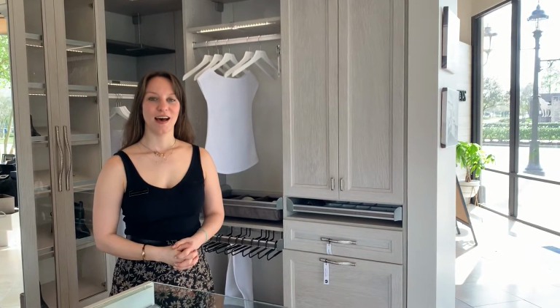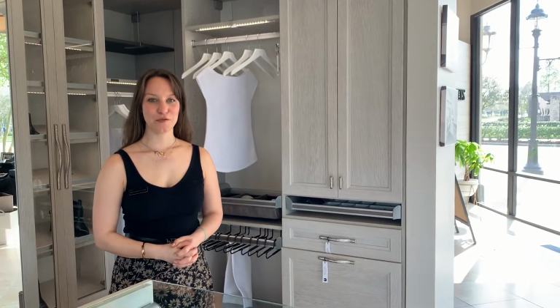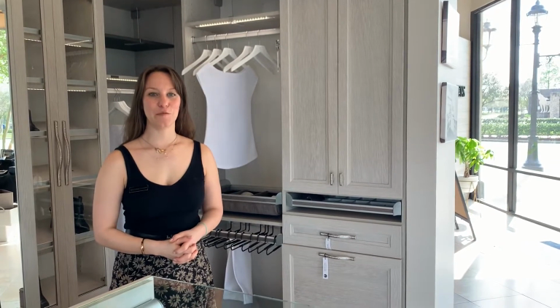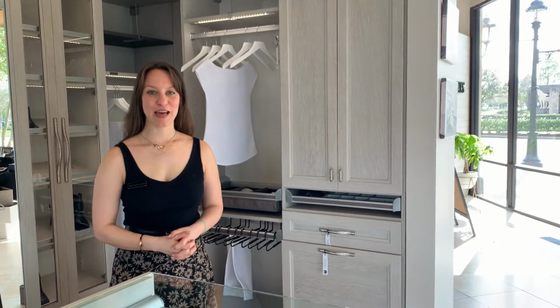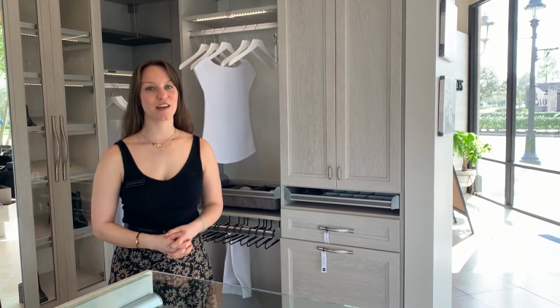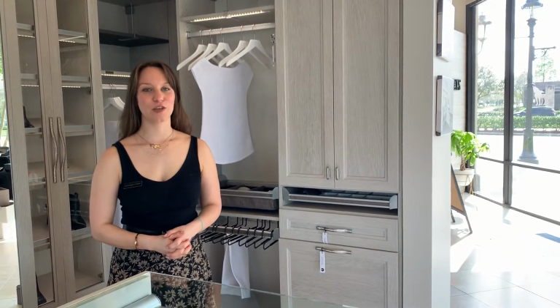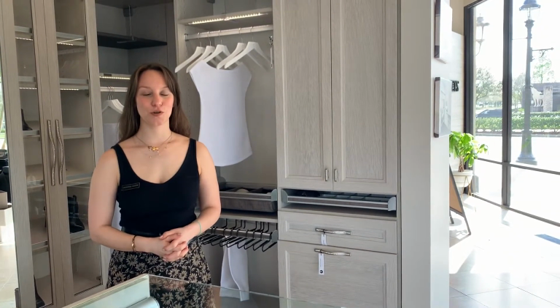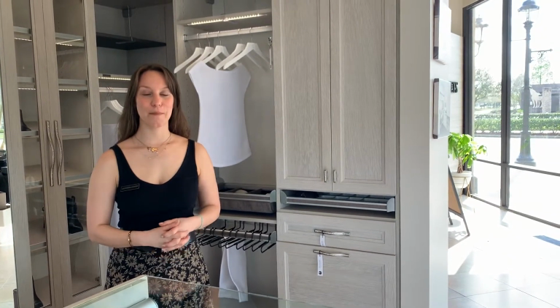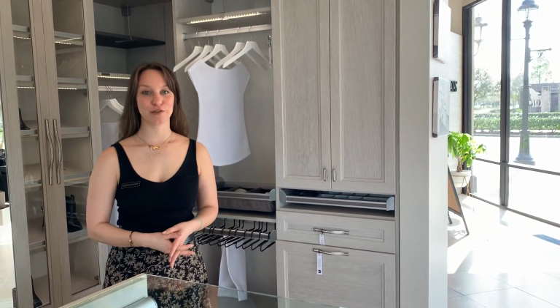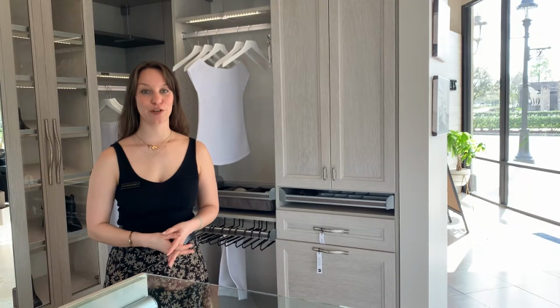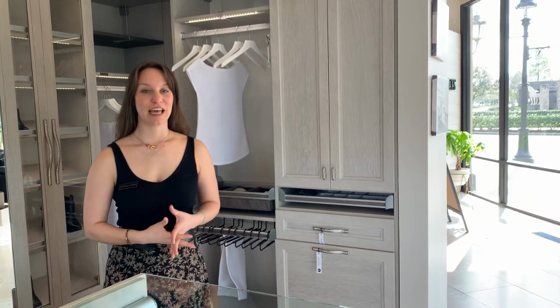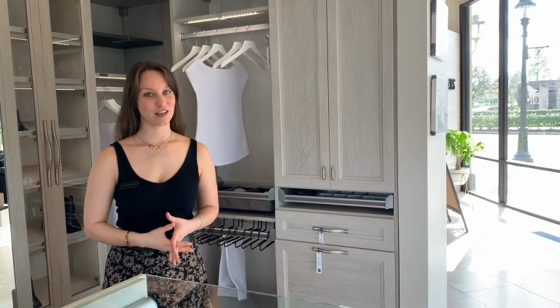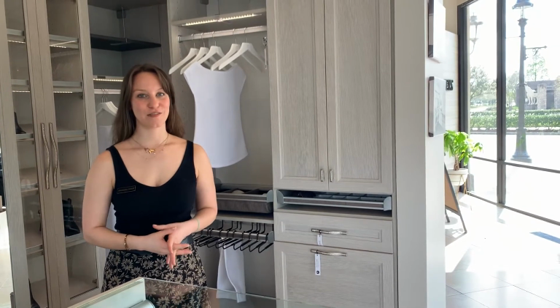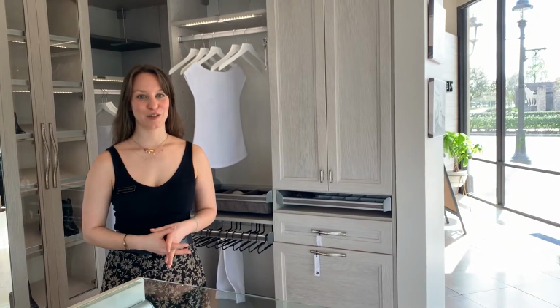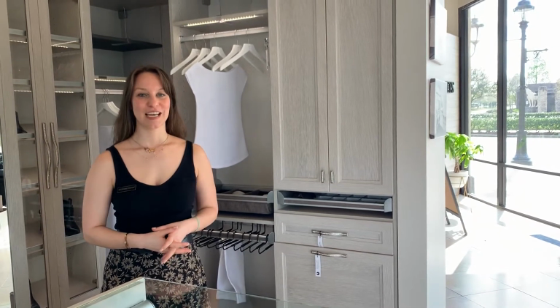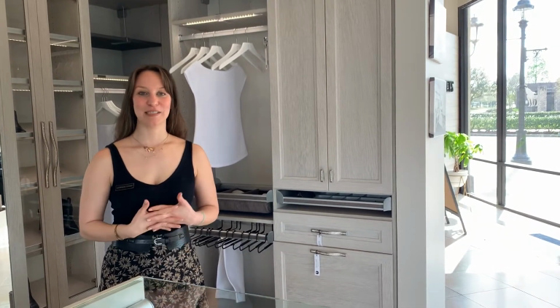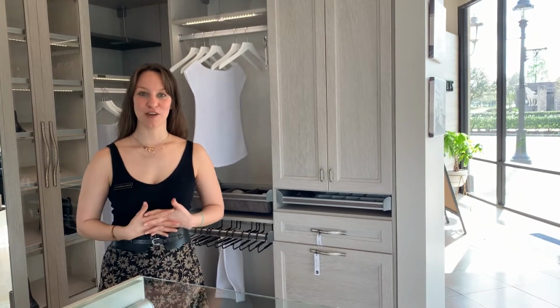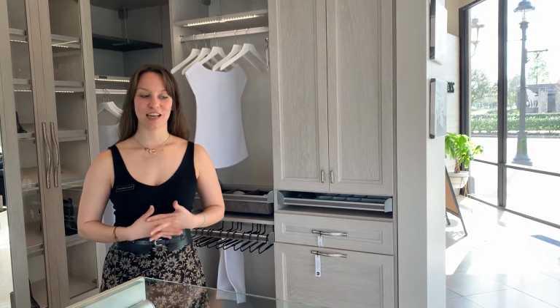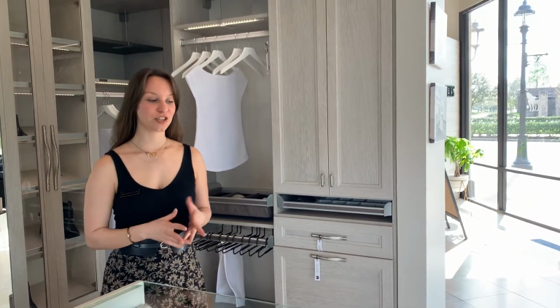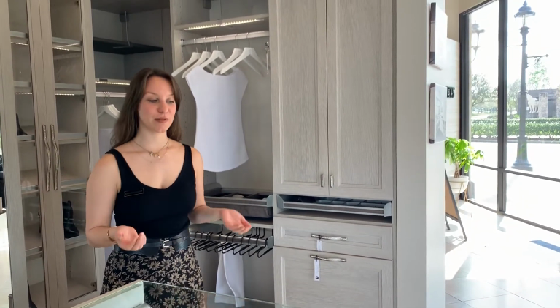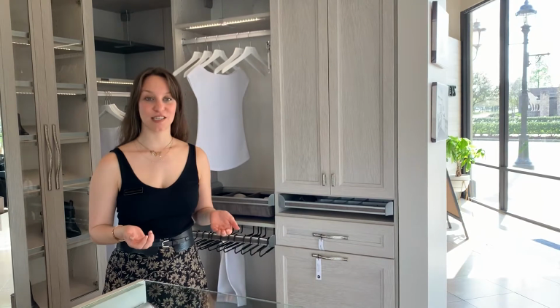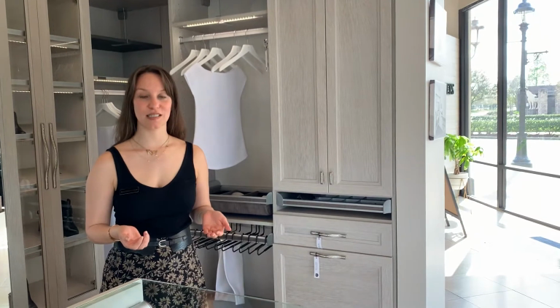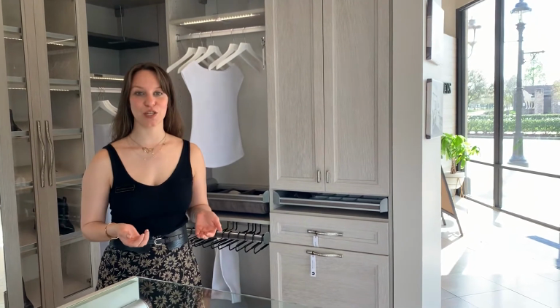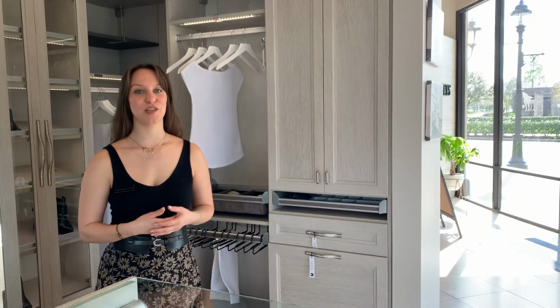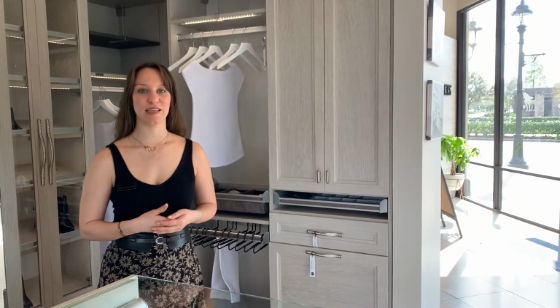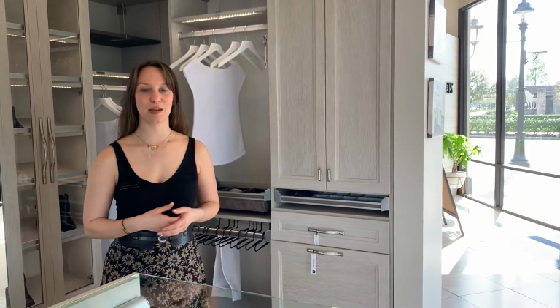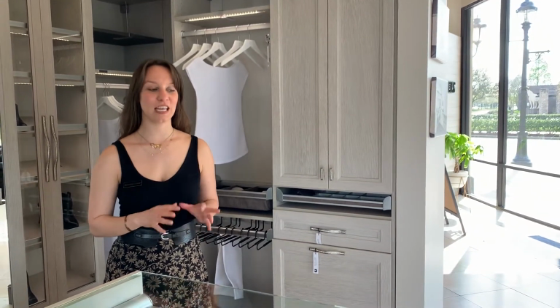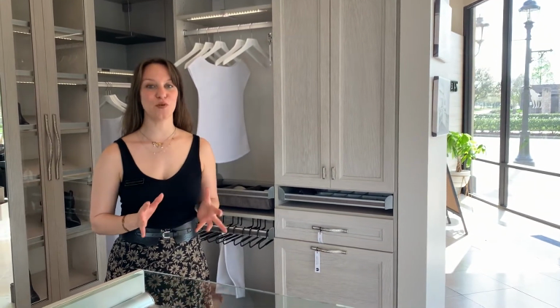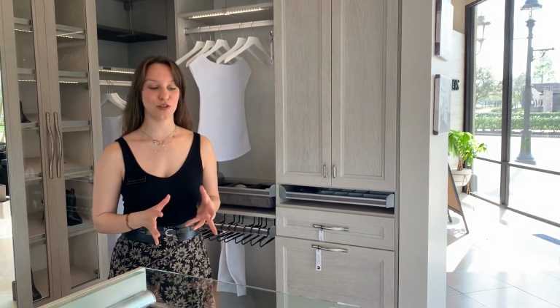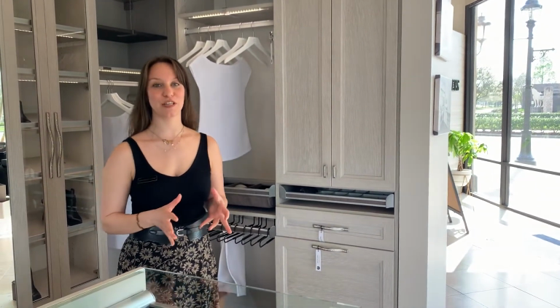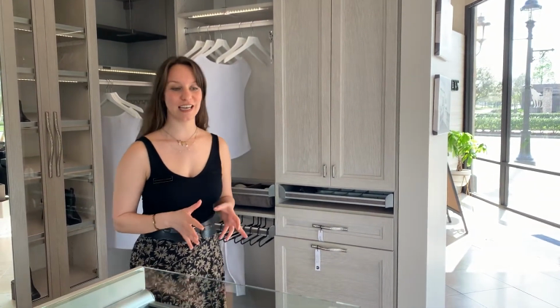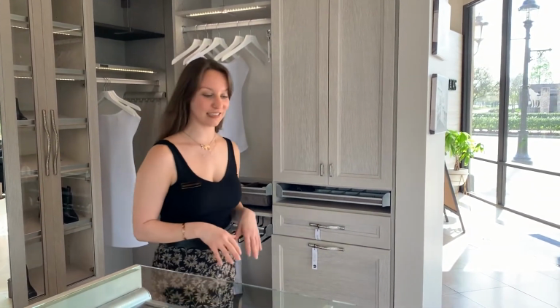Hi everyone and welcome back. We are taking you on a tour of our Baton Rouge showroom, California Closets of the Gulf Coast. My name is Naomi Carter and I'd like to show you some of the accessories that you can use in your space to make it even more user-friendly and enhance it.